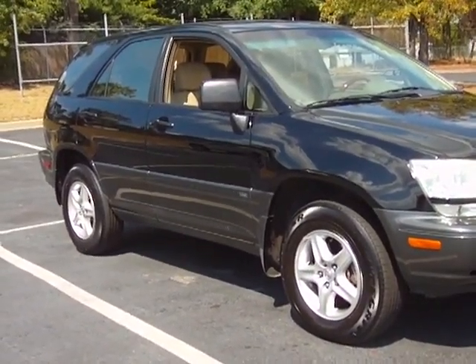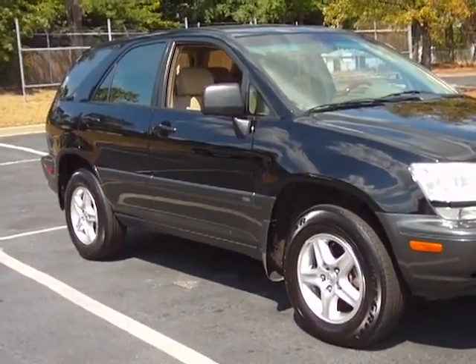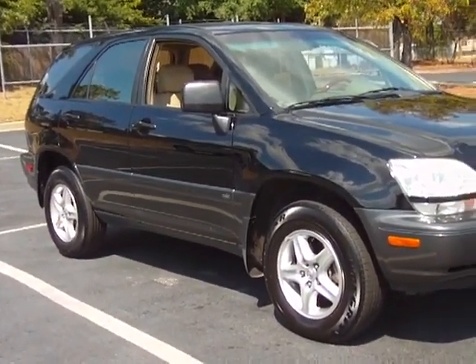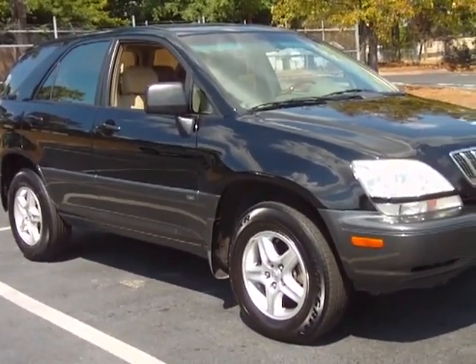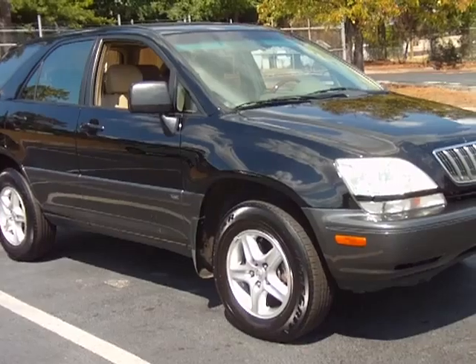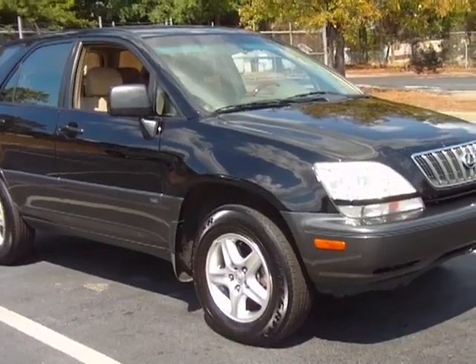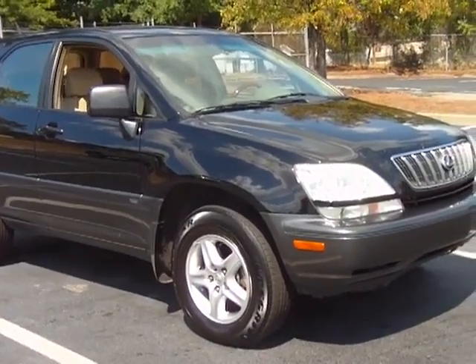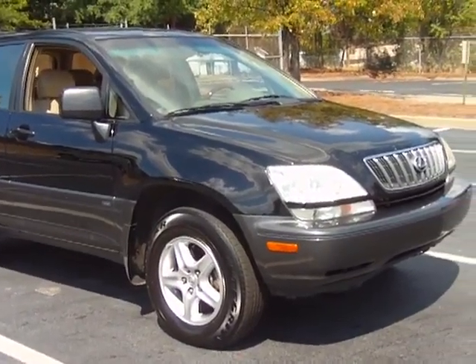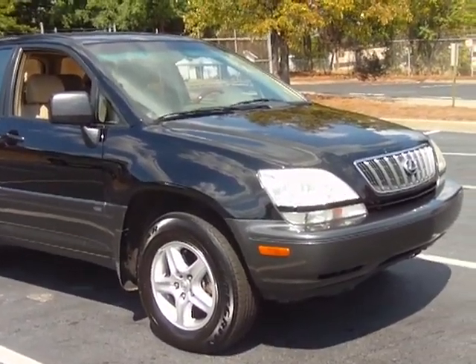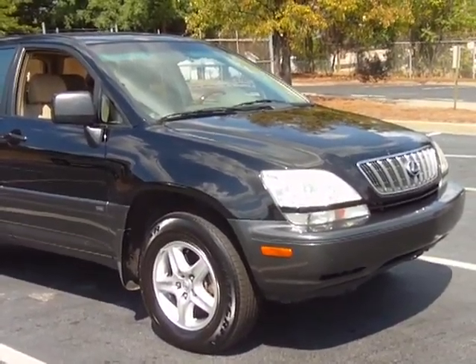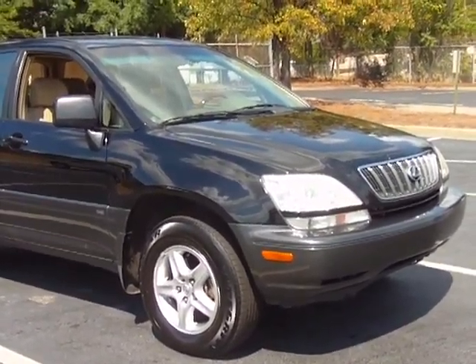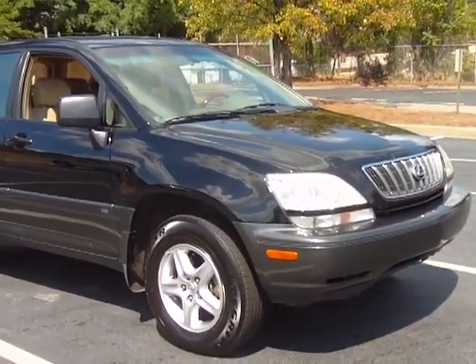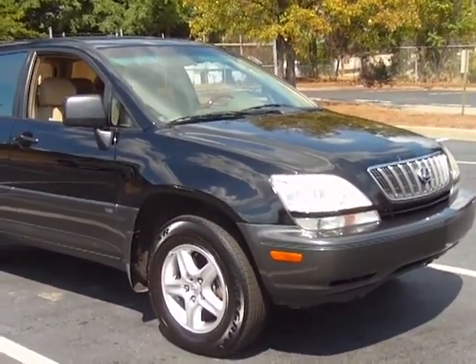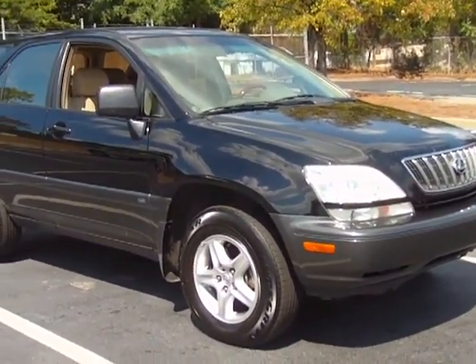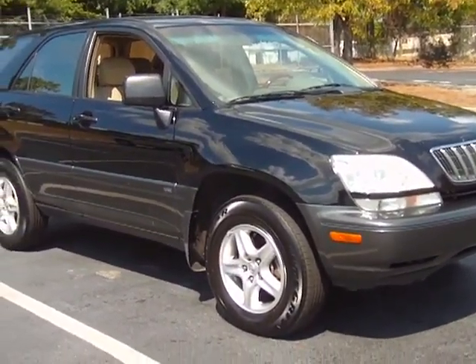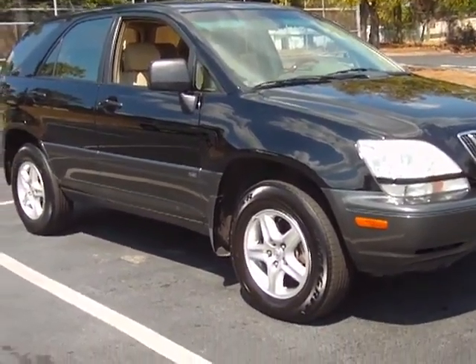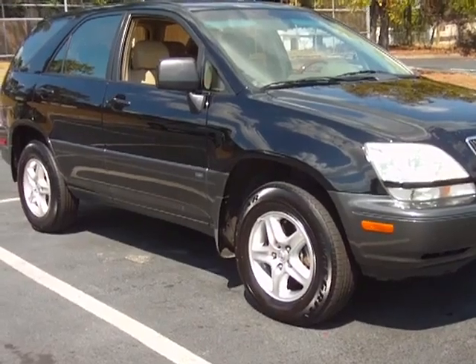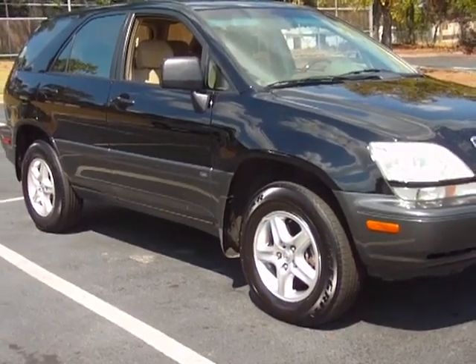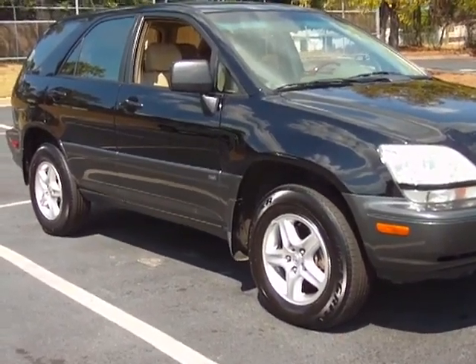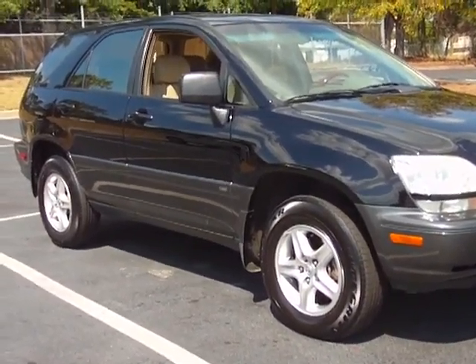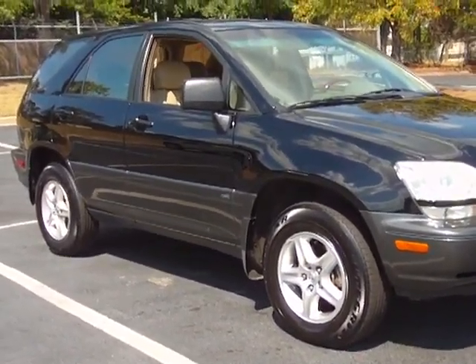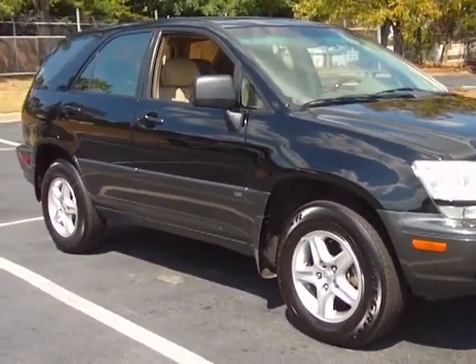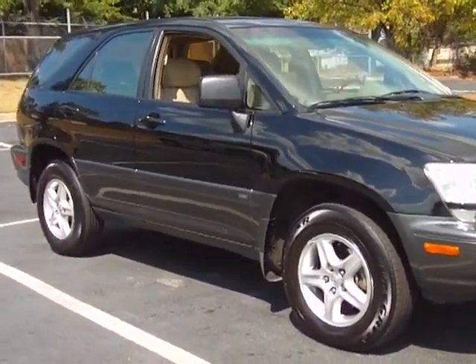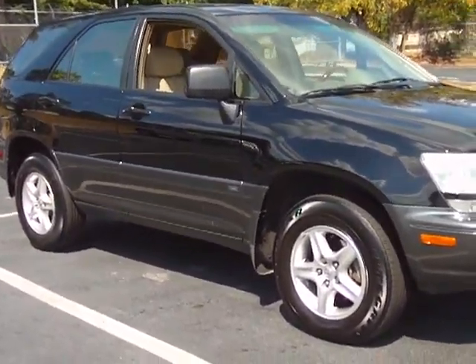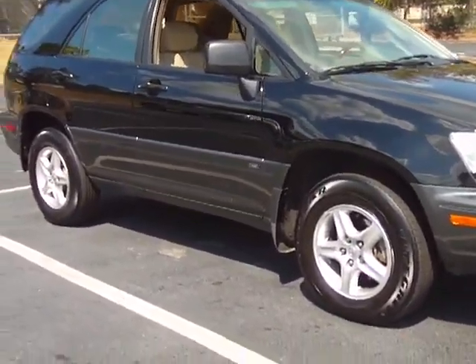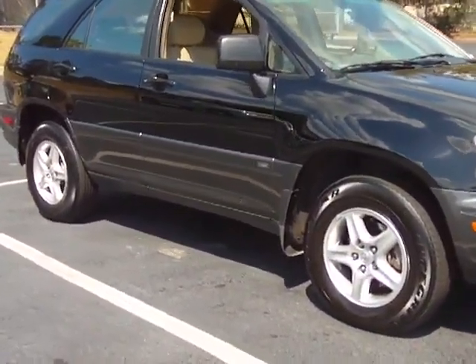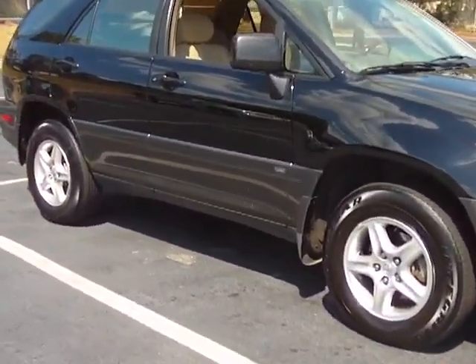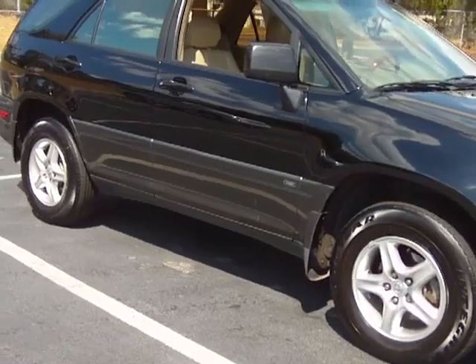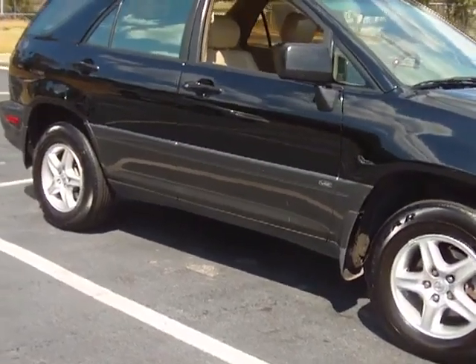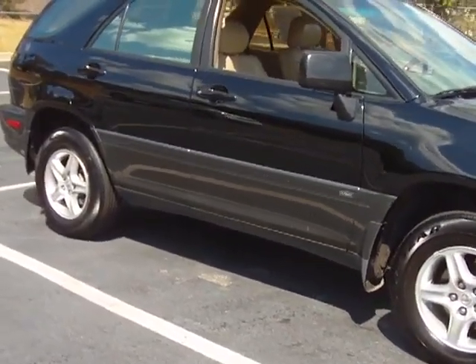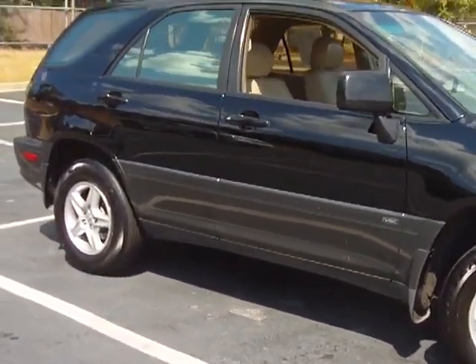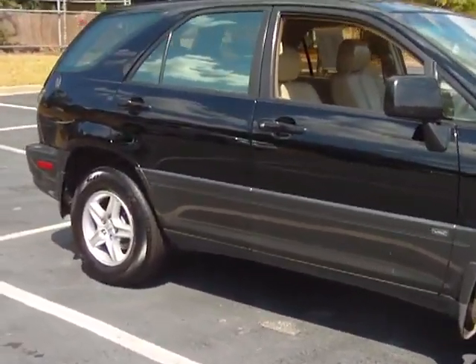Come visit us on Two Notch Road or give us a call at 803-786-6400. After hours, give me a call directly on my cell at 561-889-4217. Ask for Terry of the internet sales group.